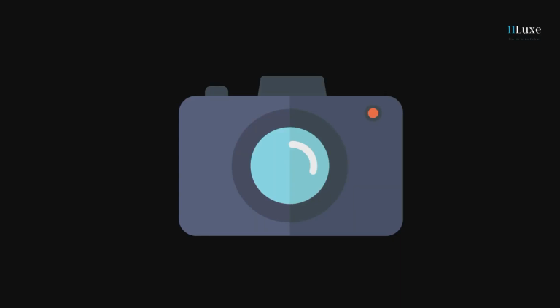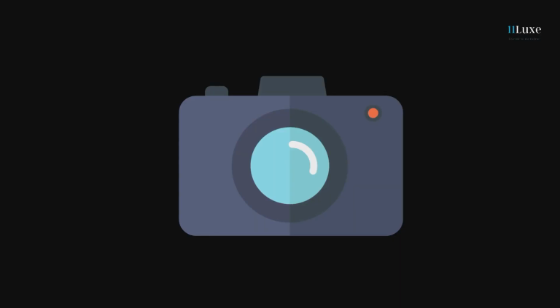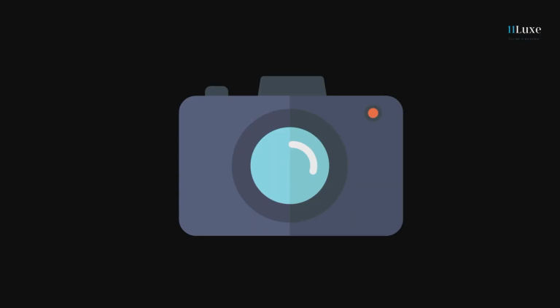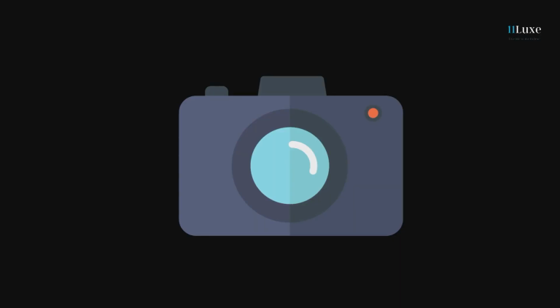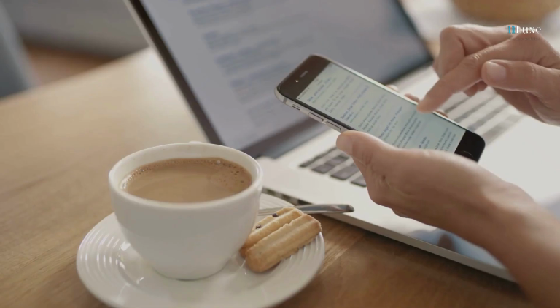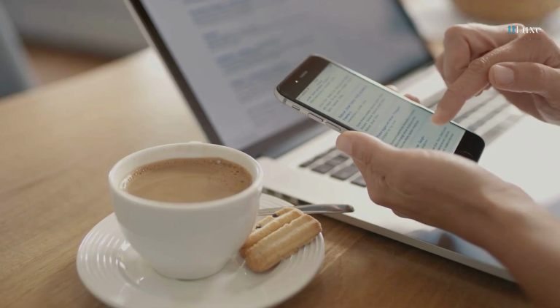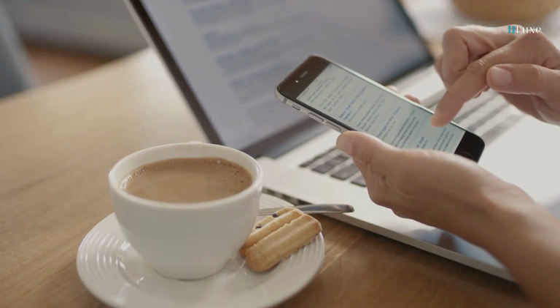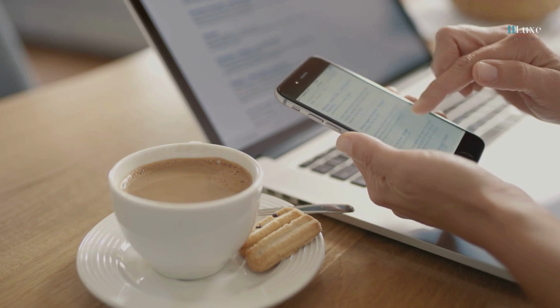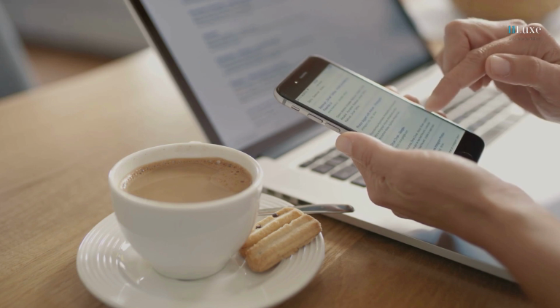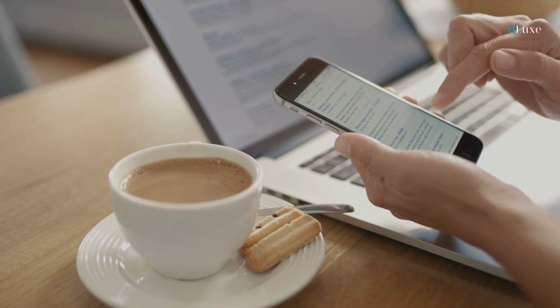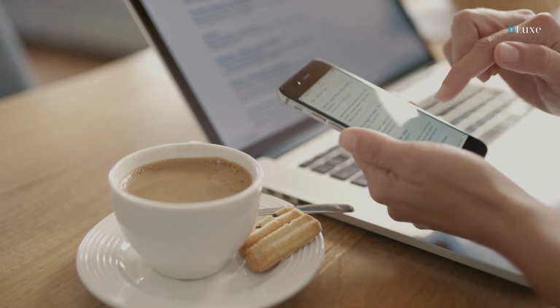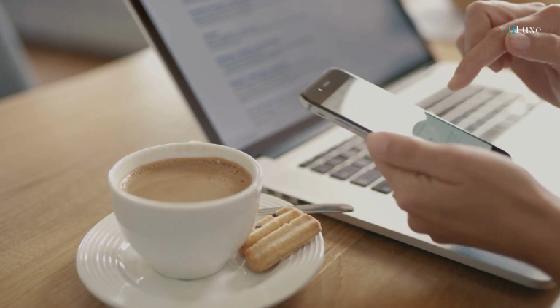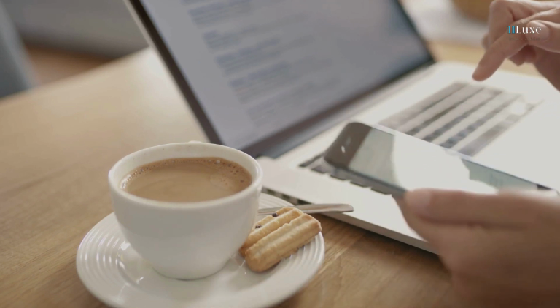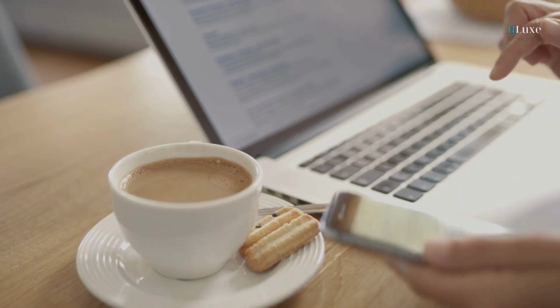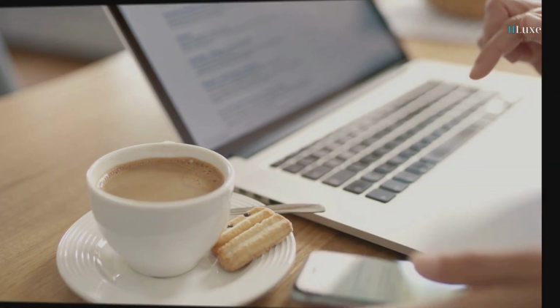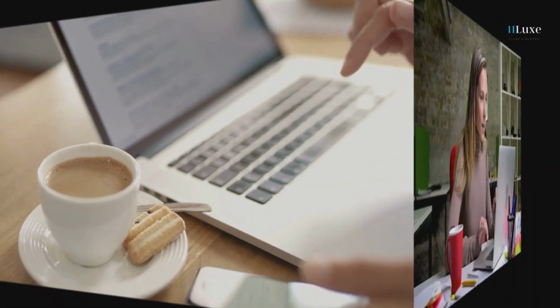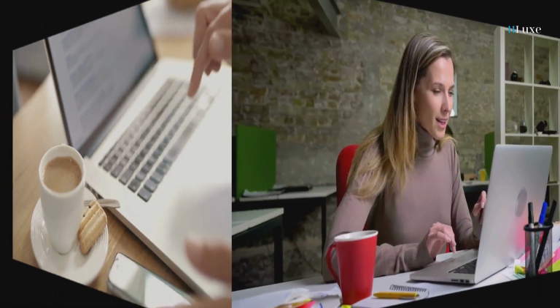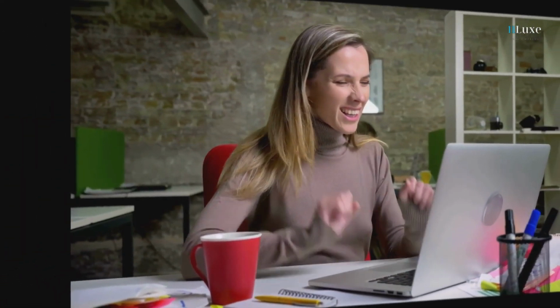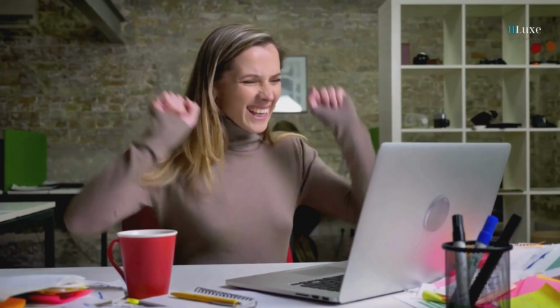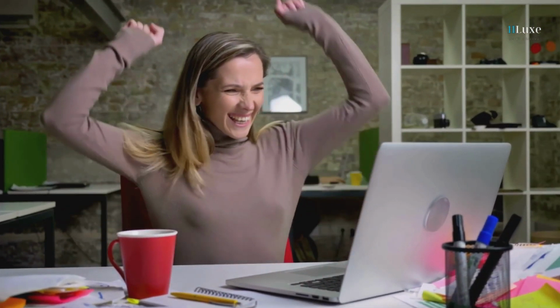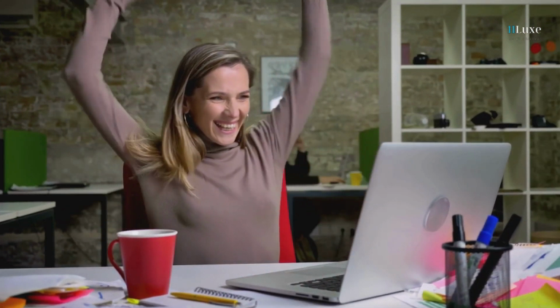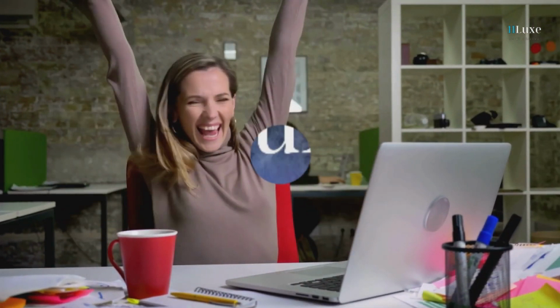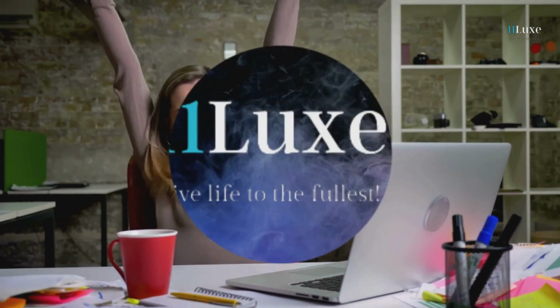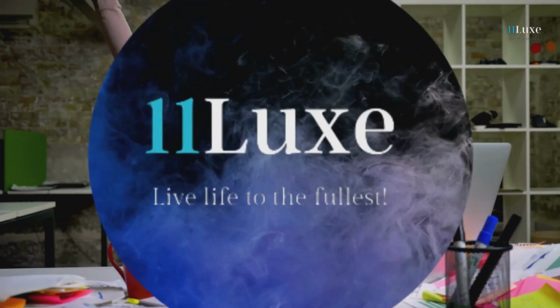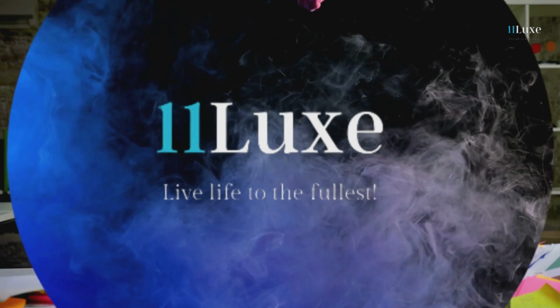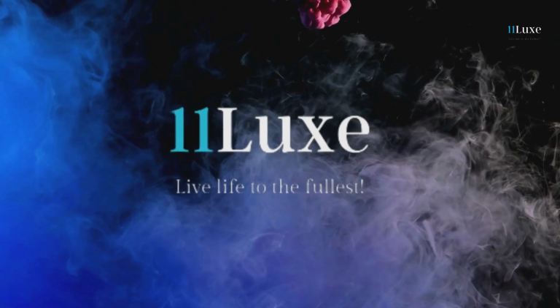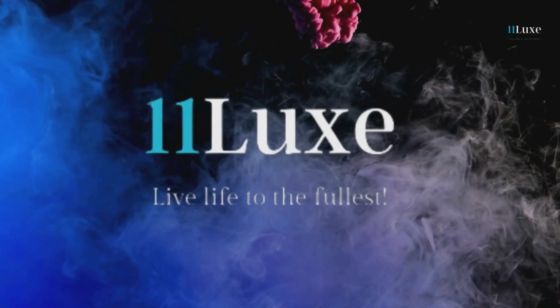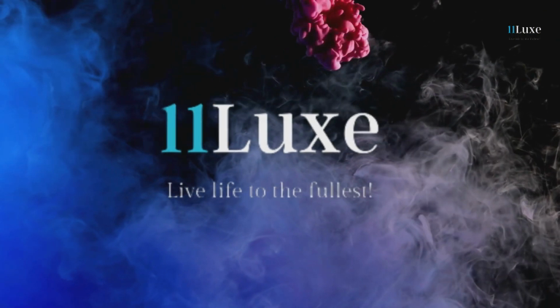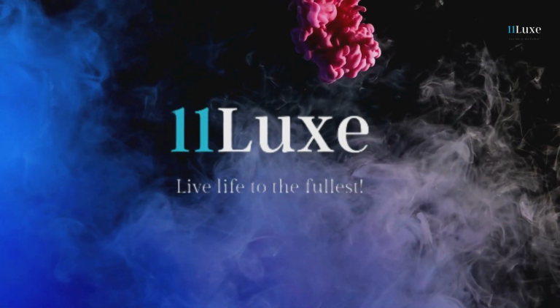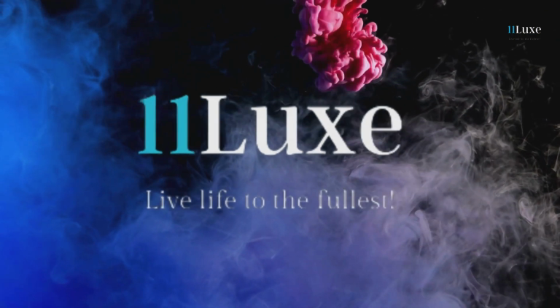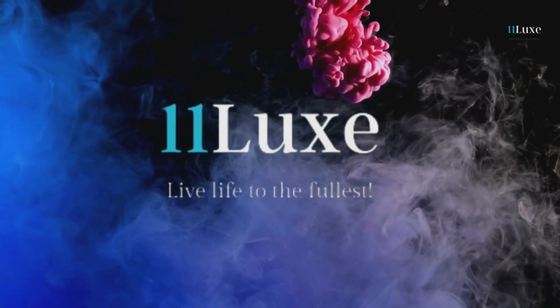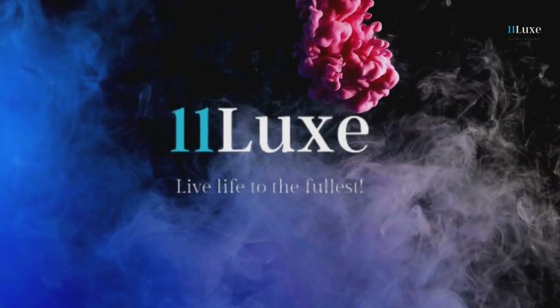Picture this: you, sipping coffee, effortlessly finding the best deals on hotels and activities in under a minute. Welcome to 11 Lux, the Dubai Travel Guide.